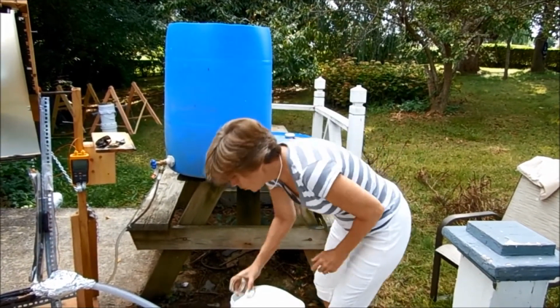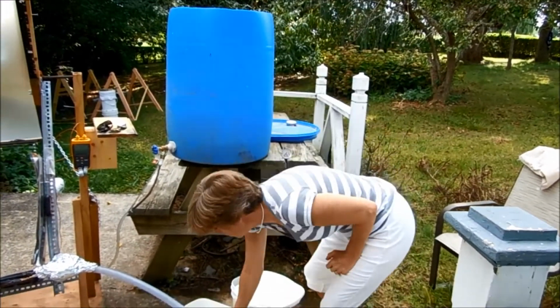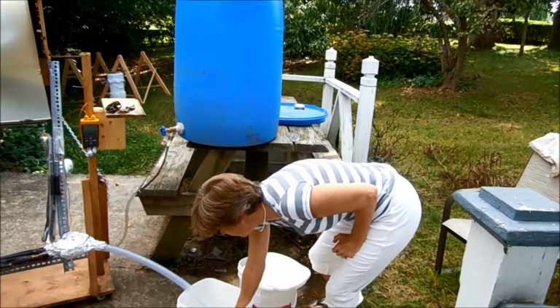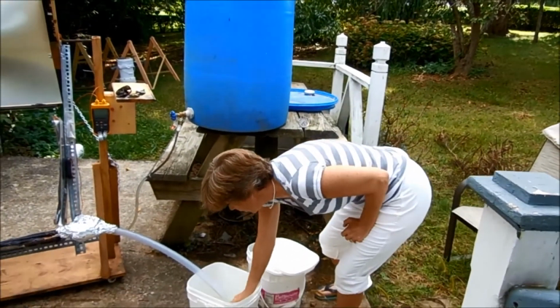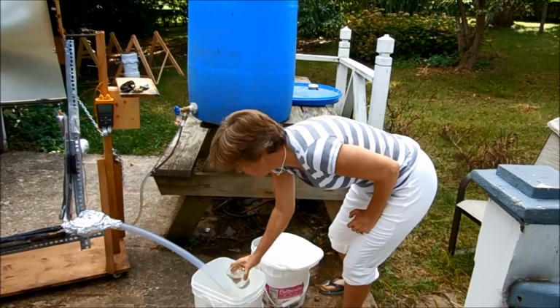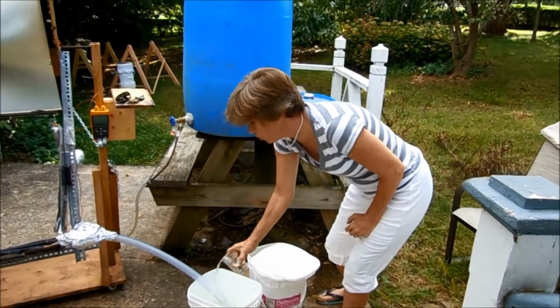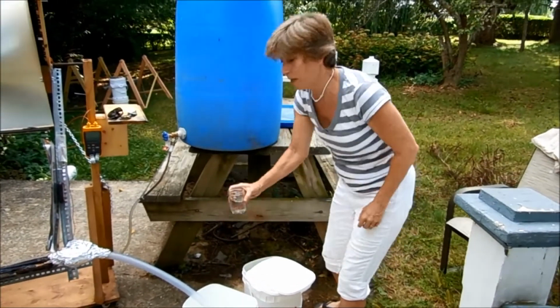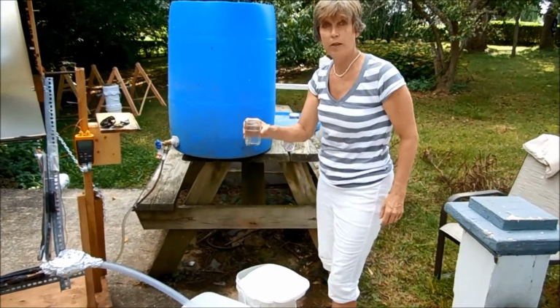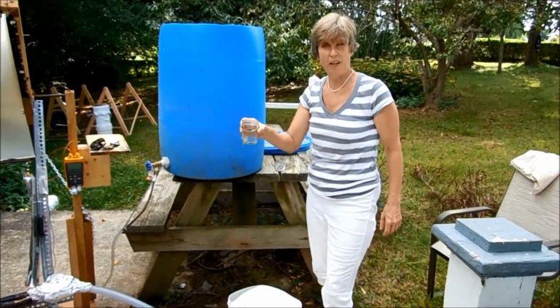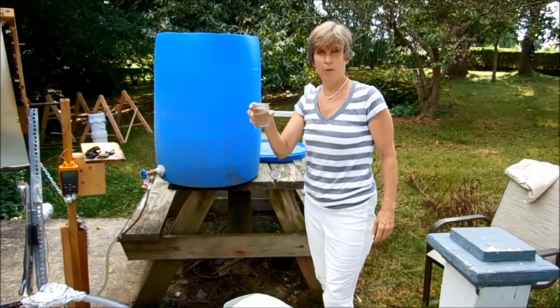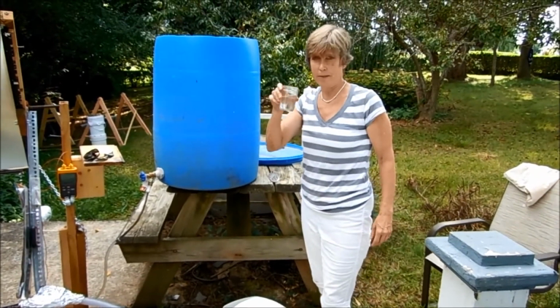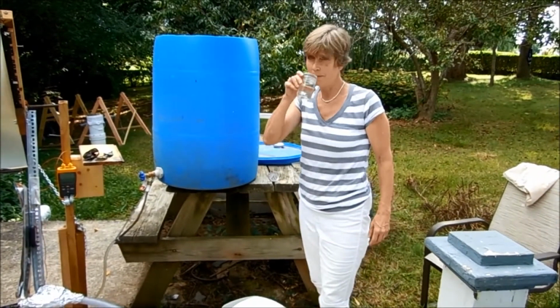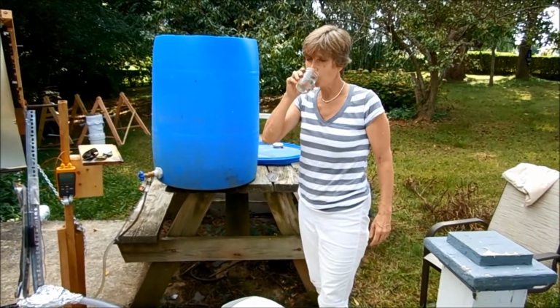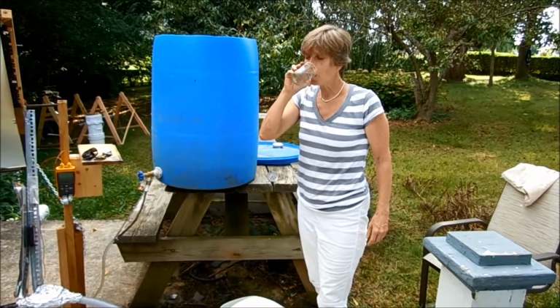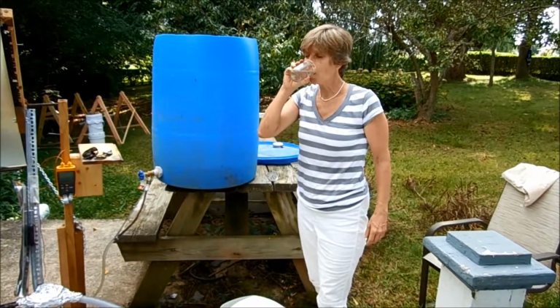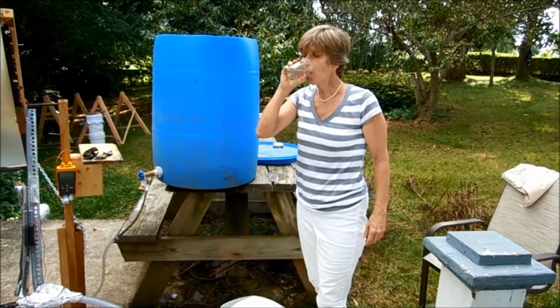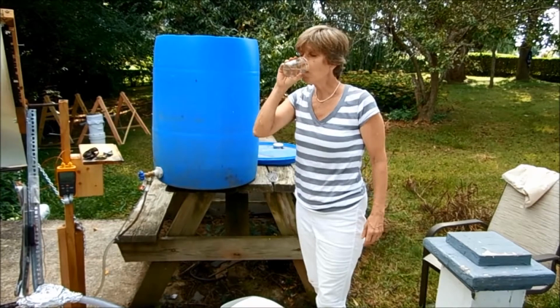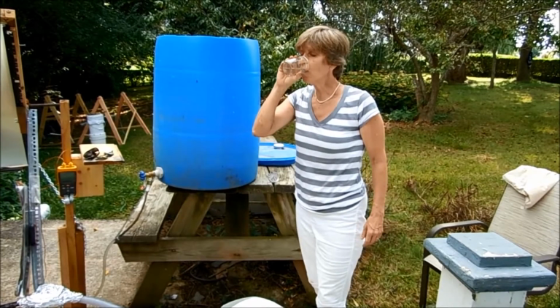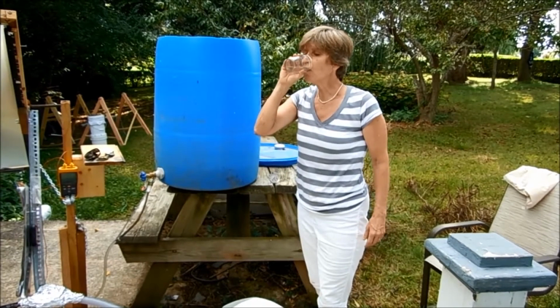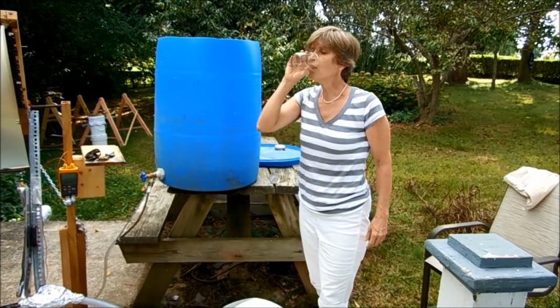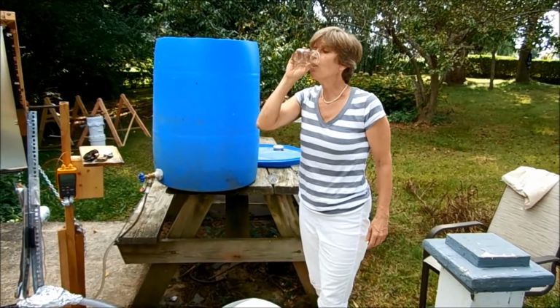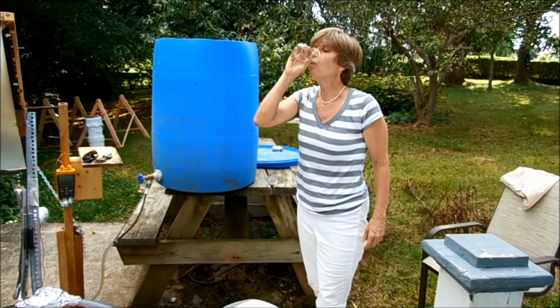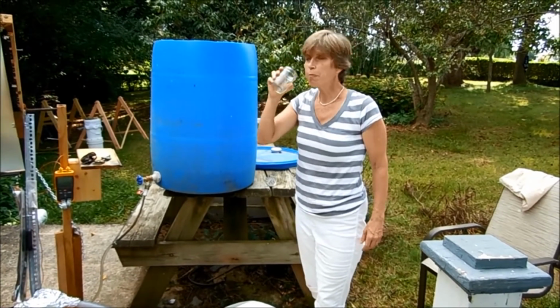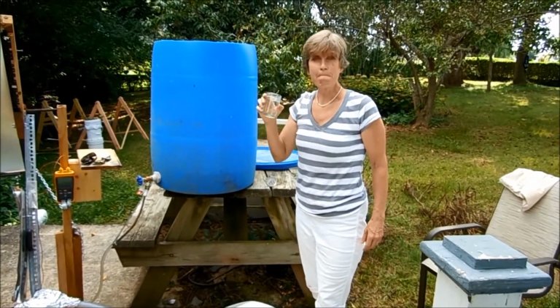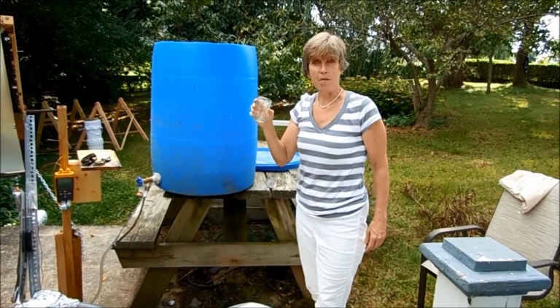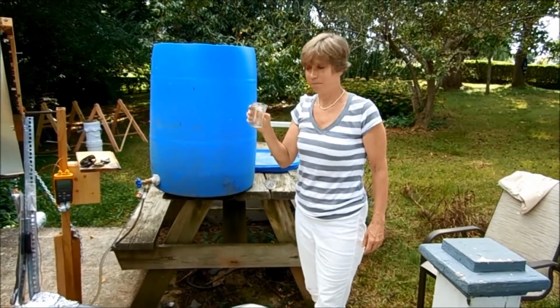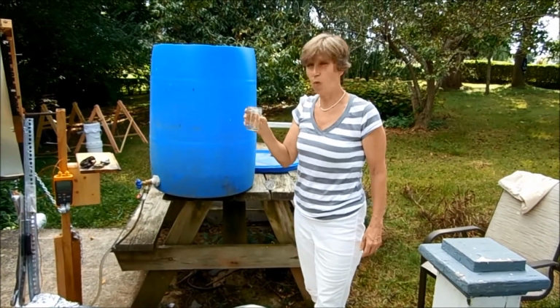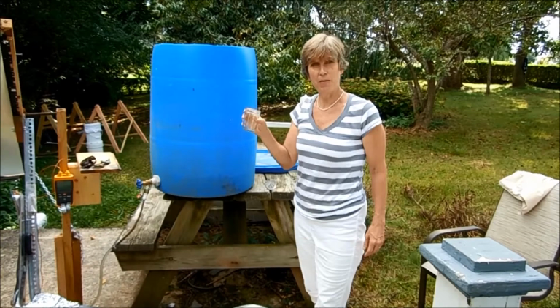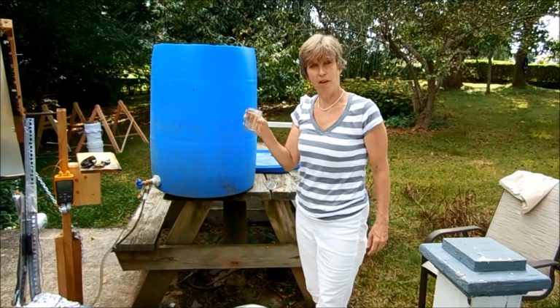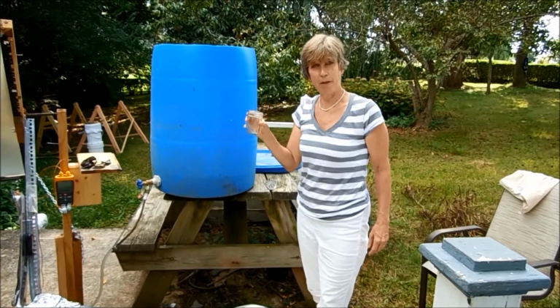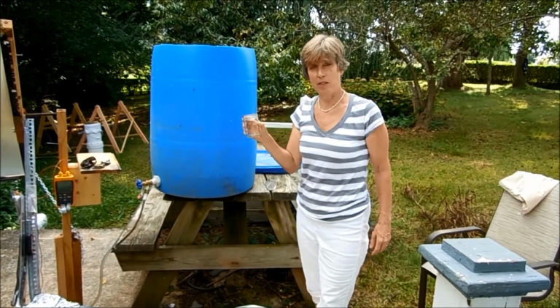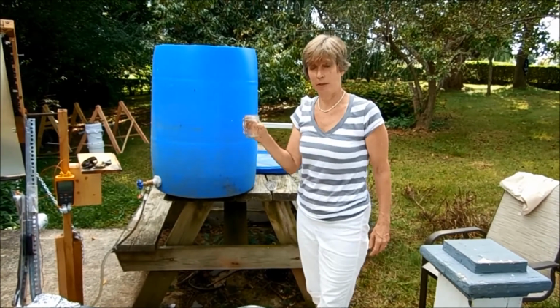Just to make sure you know this water is safe to drink, I'll have a little right now. It's warm, so it's a little off-putting, but otherwise it tastes great.